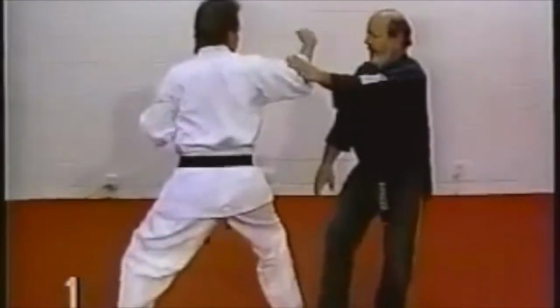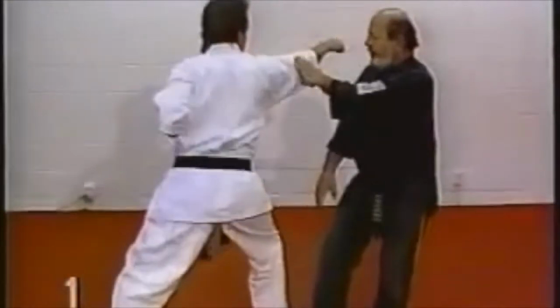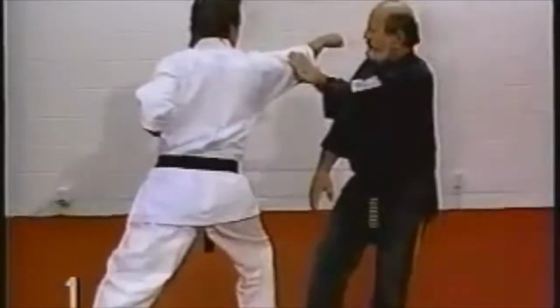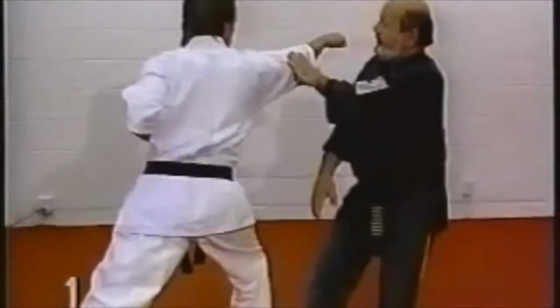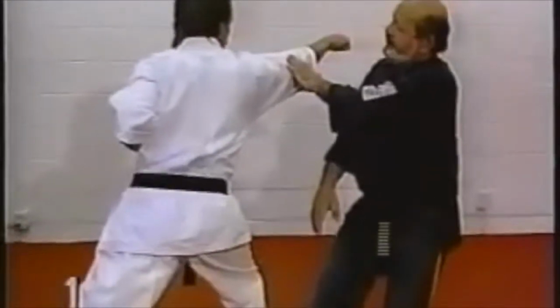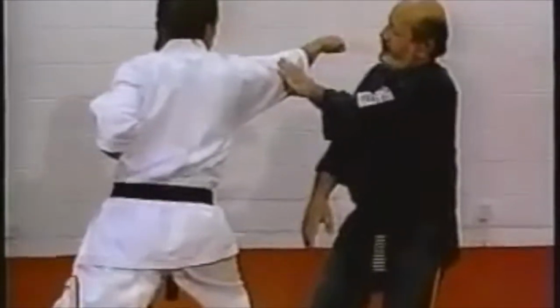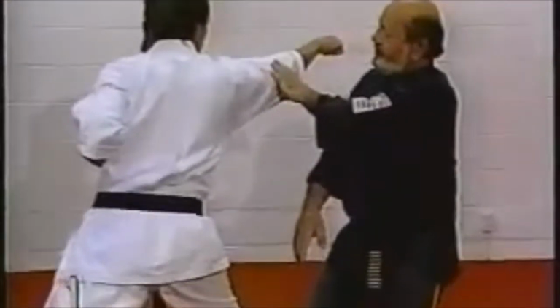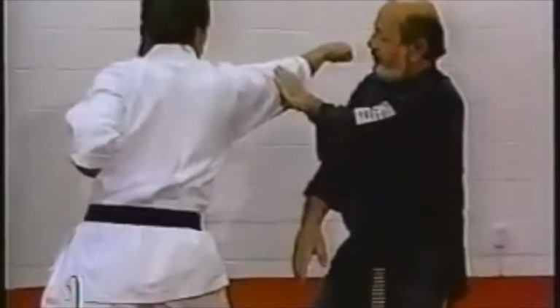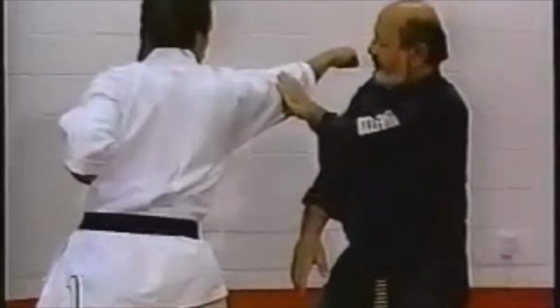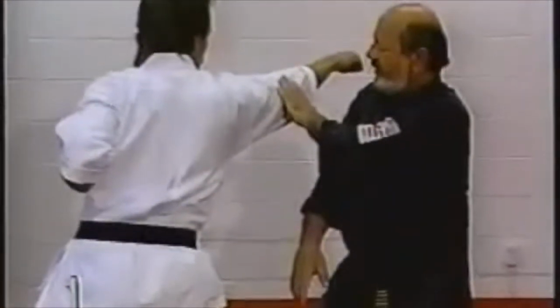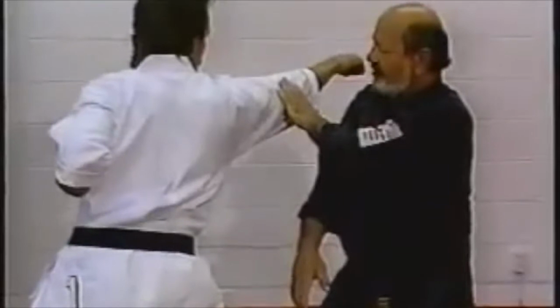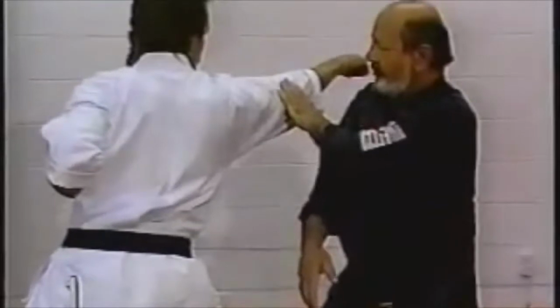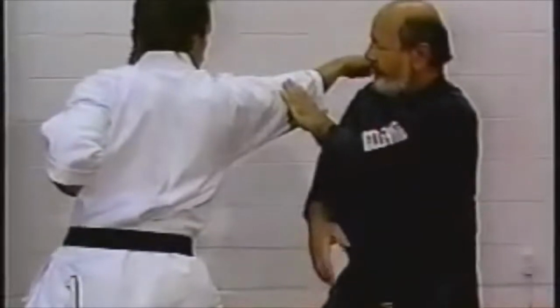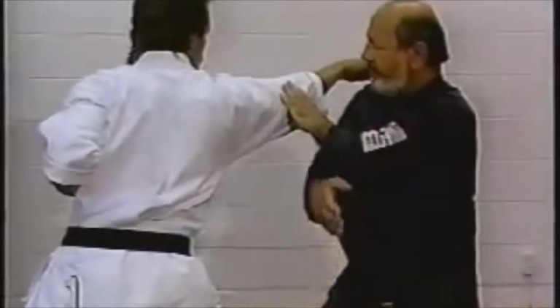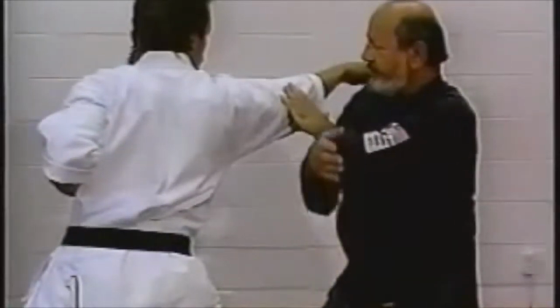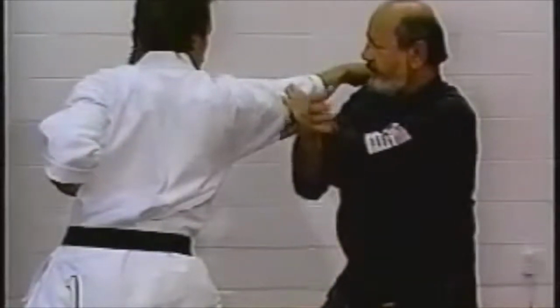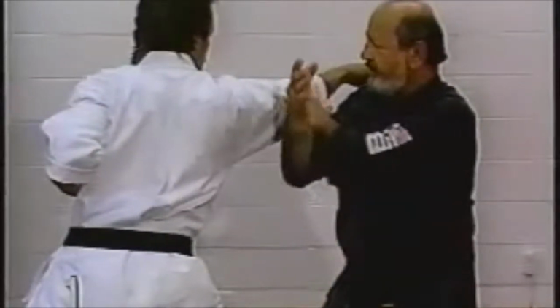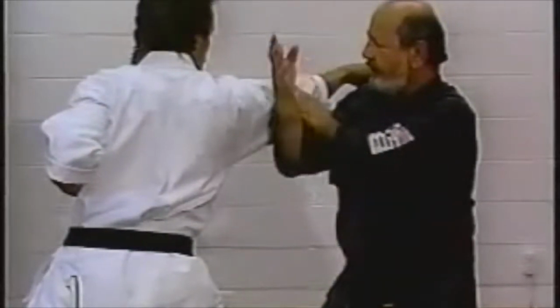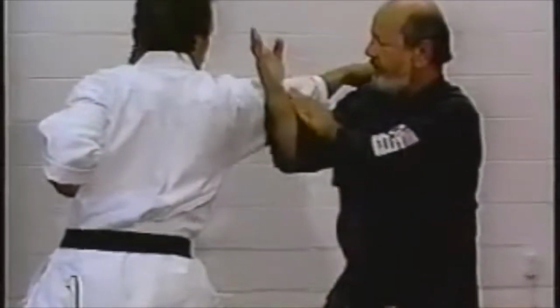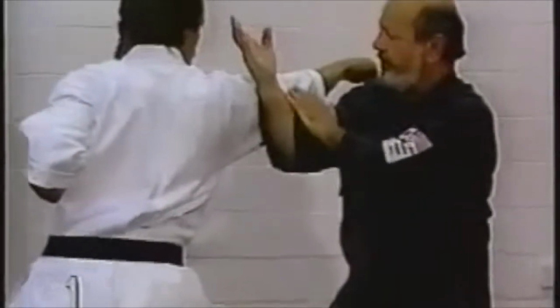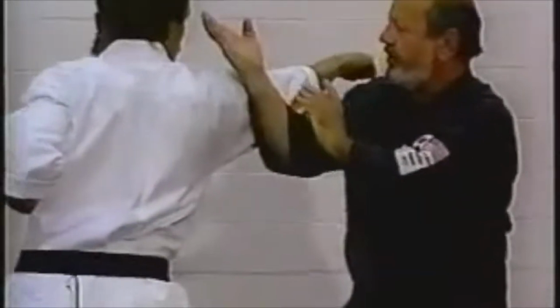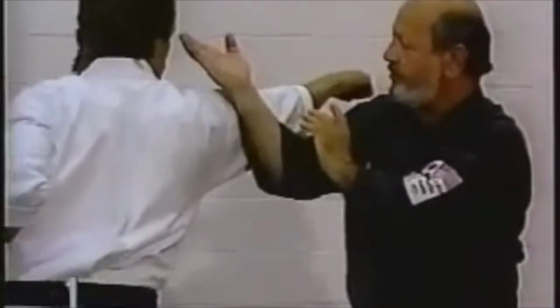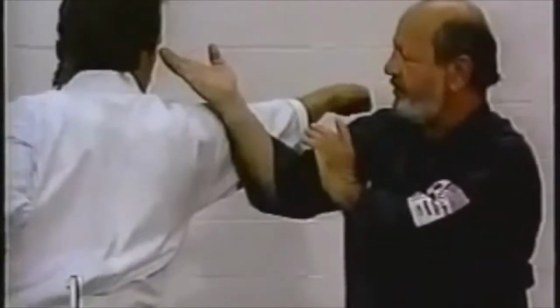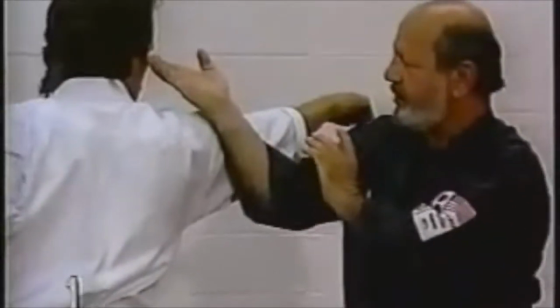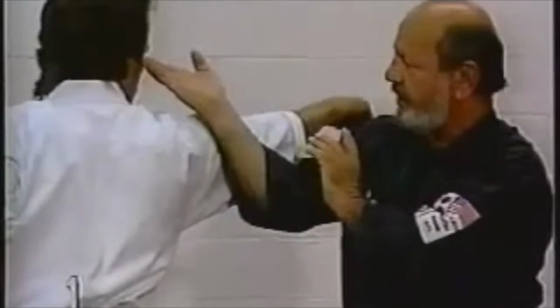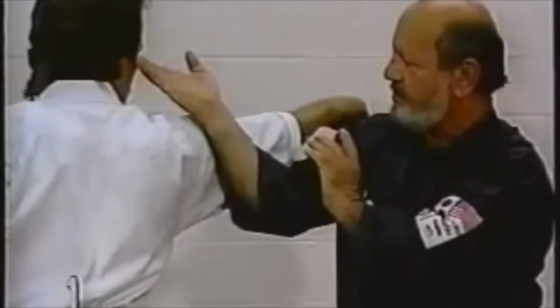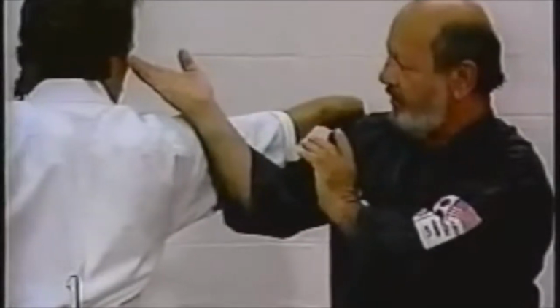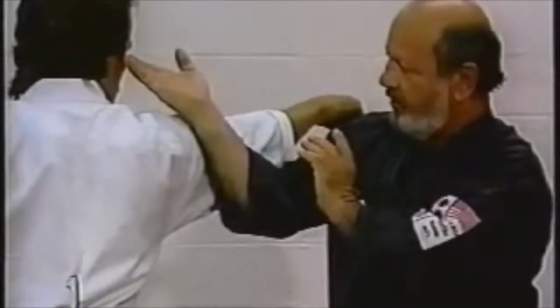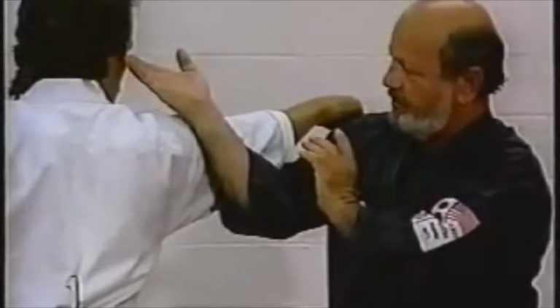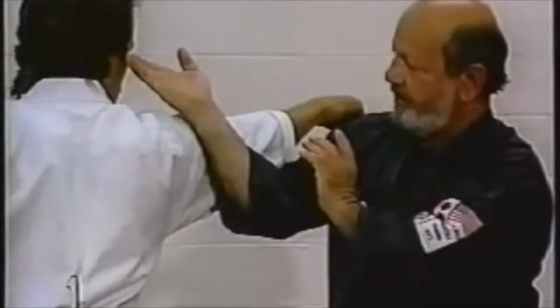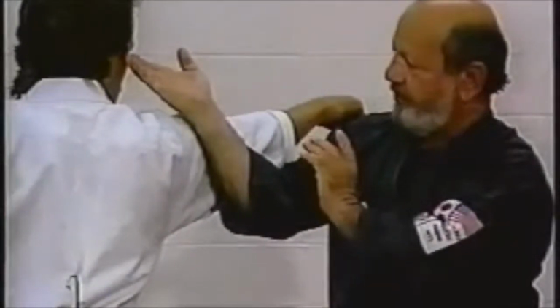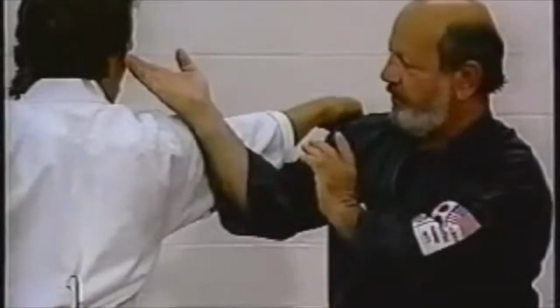As your opponent comes in, we shift over to our left side, executing a left palm heel strike, immediately following up with our right hand to do a finger strike to the eyes or the temple area of our opponent.